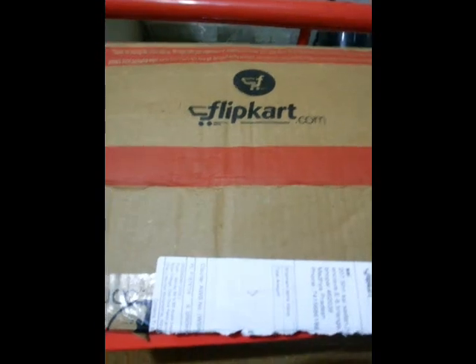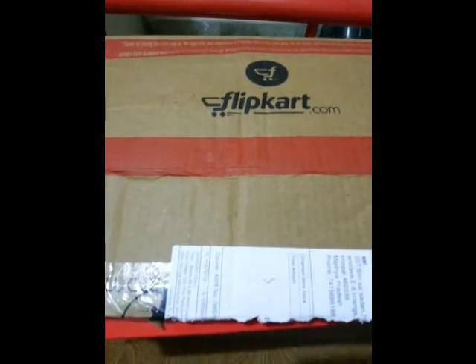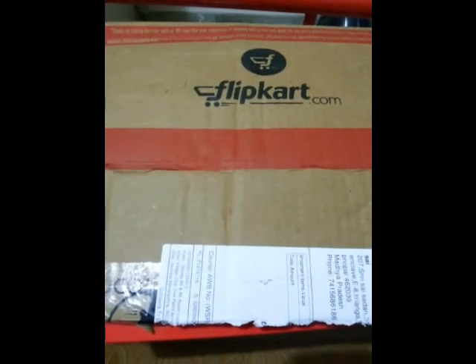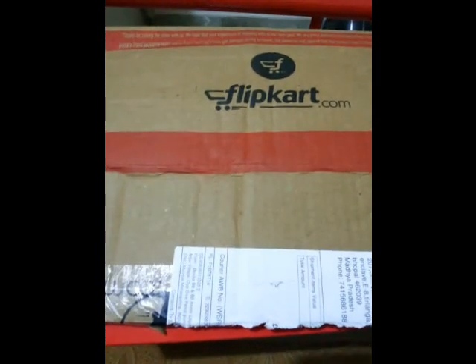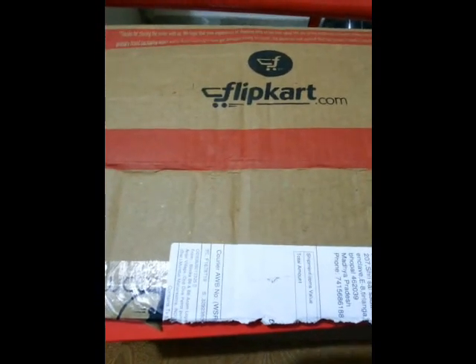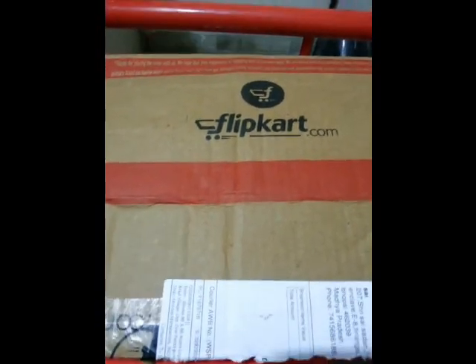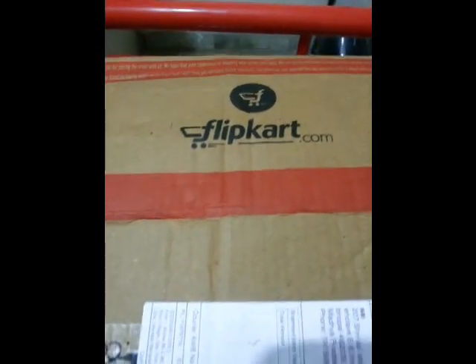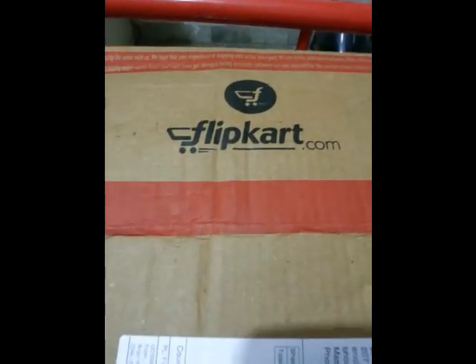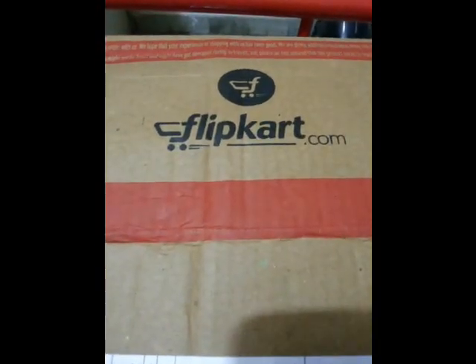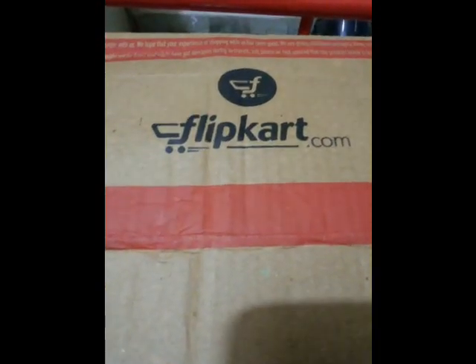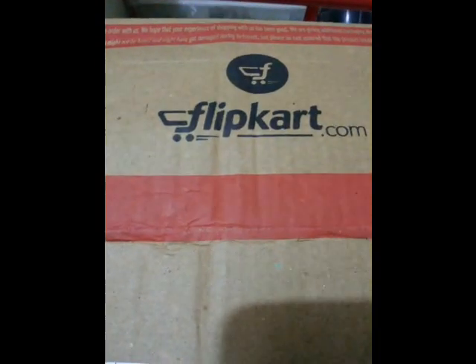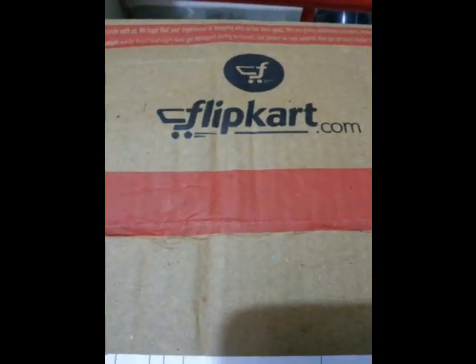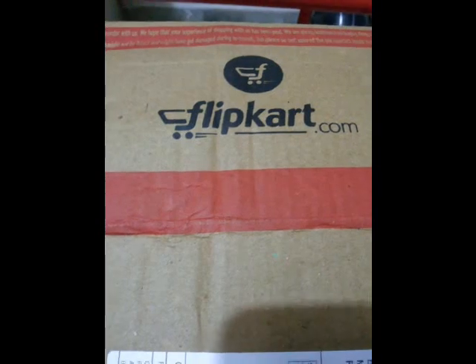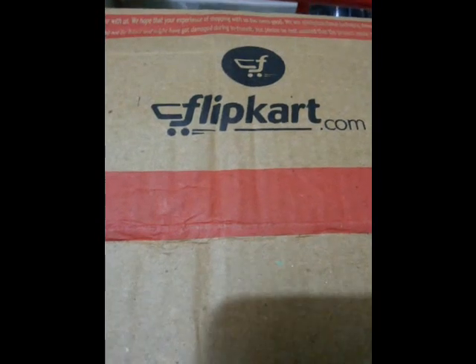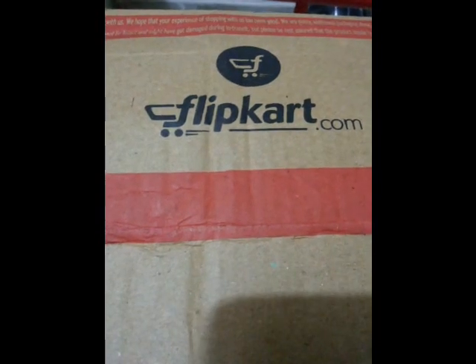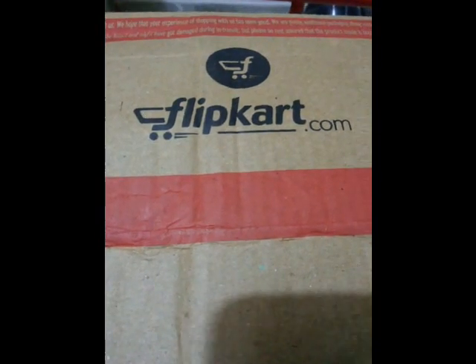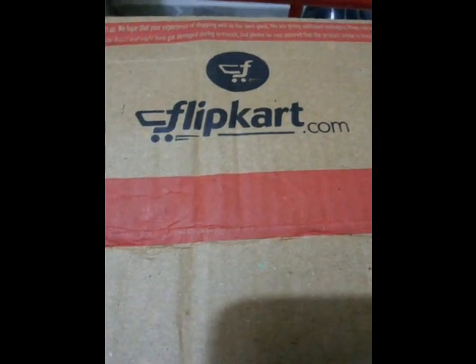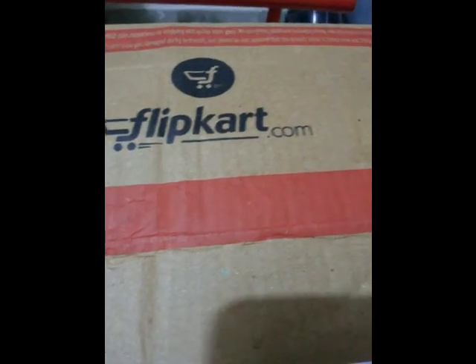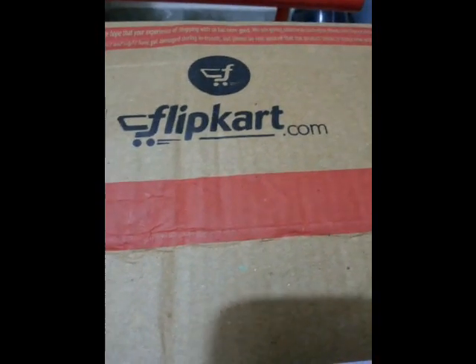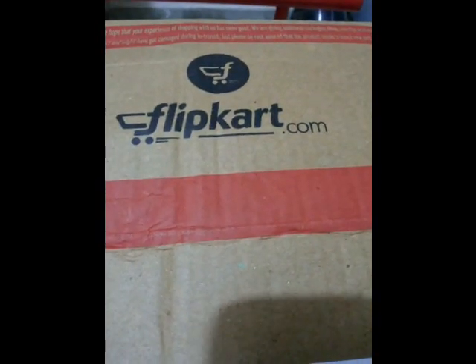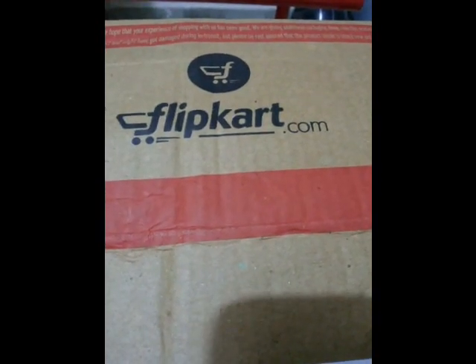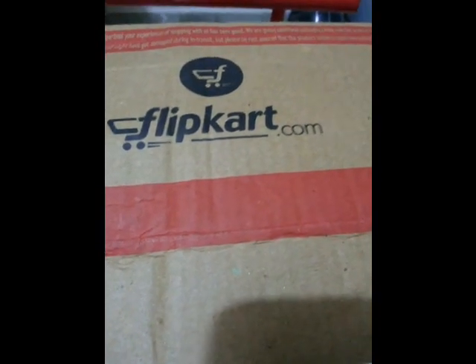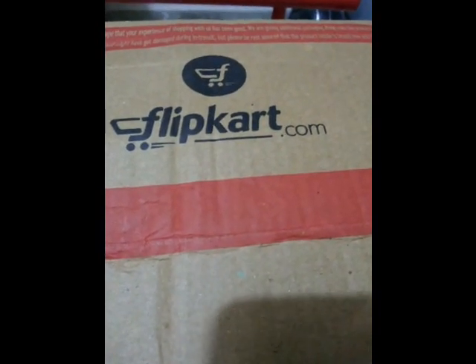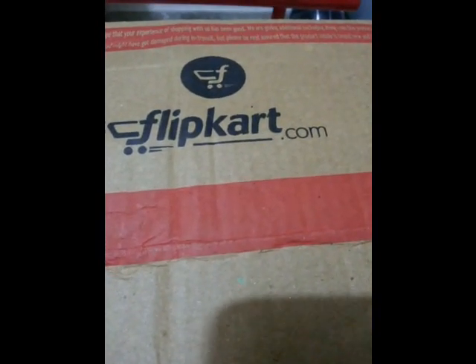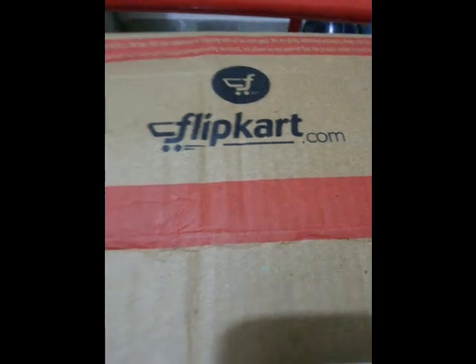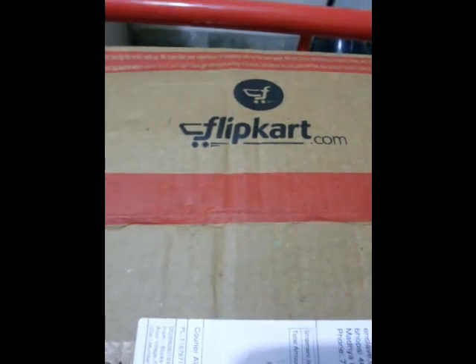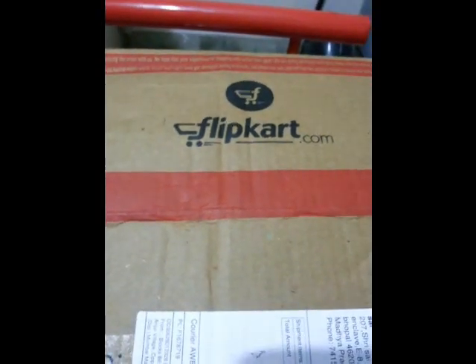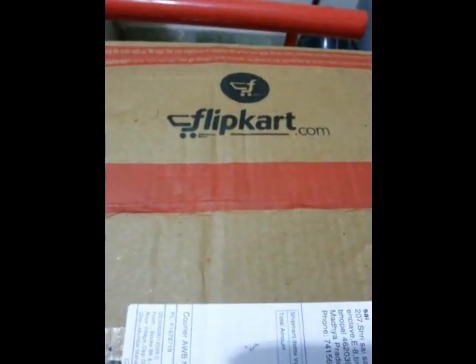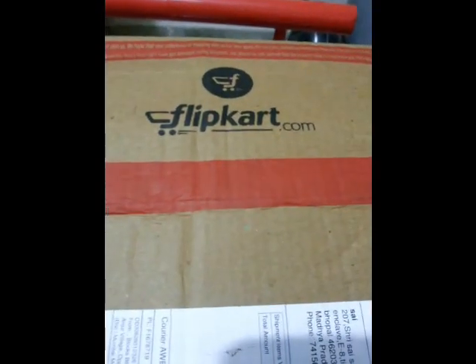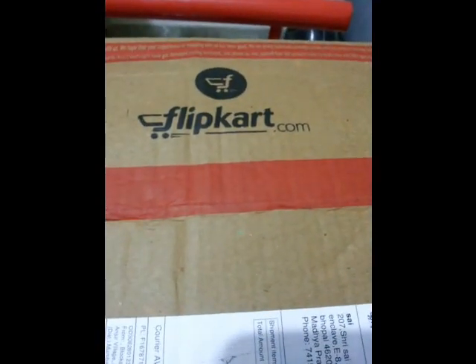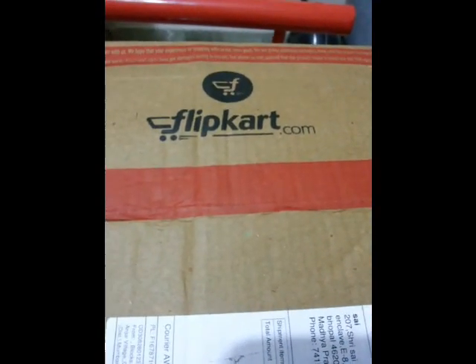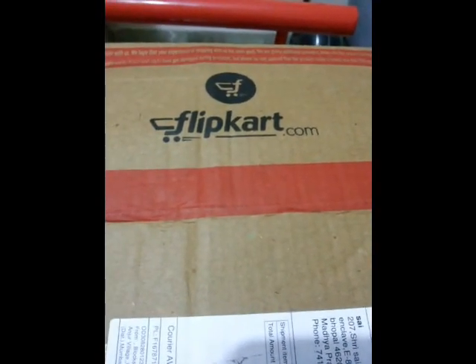What is up guys, this is Iheri Grishnan here, and in today's video I am going to do a review on the Eyeball Claro TV tuner, which I have purchased for Rs 1400.